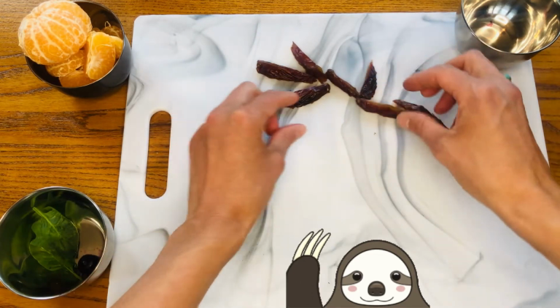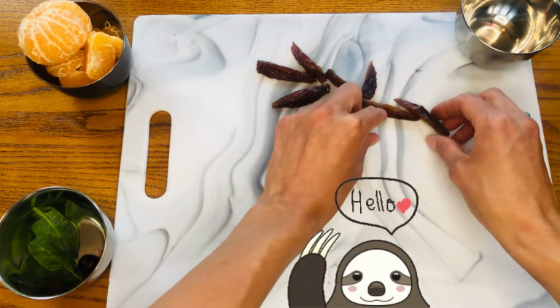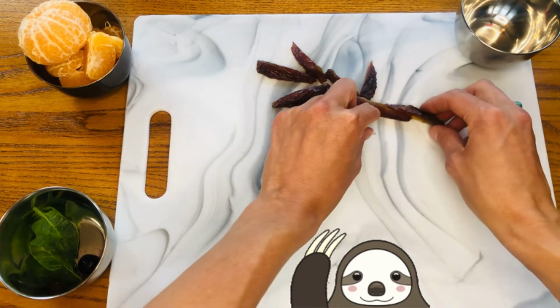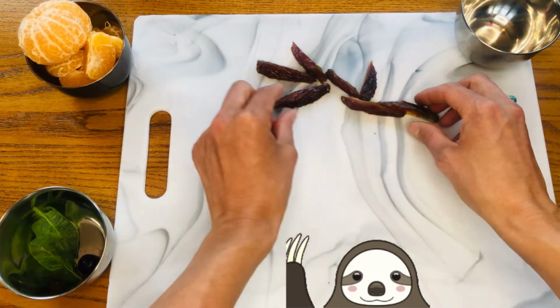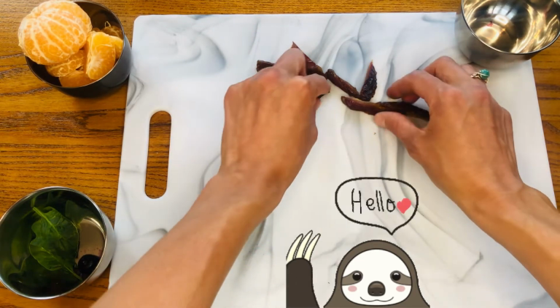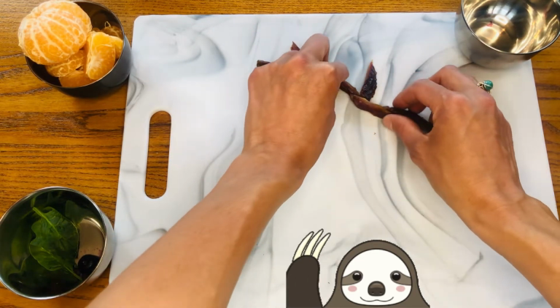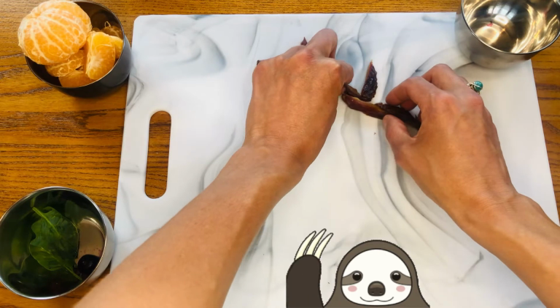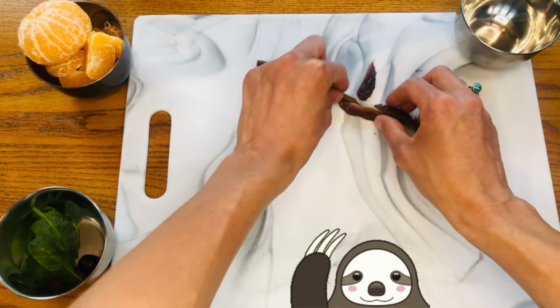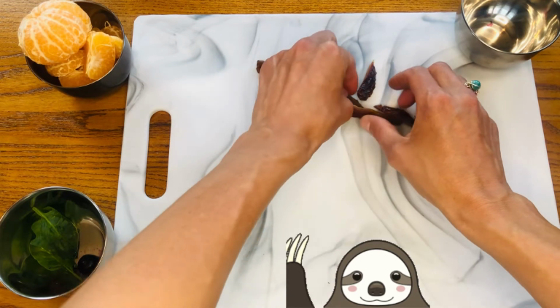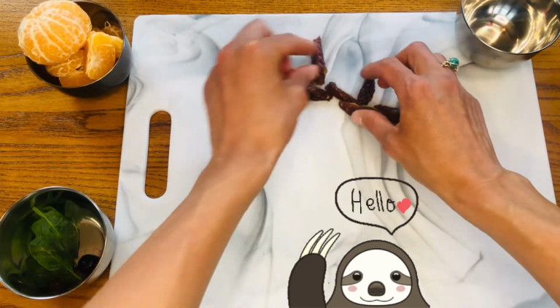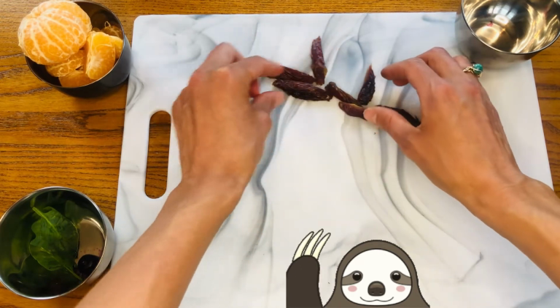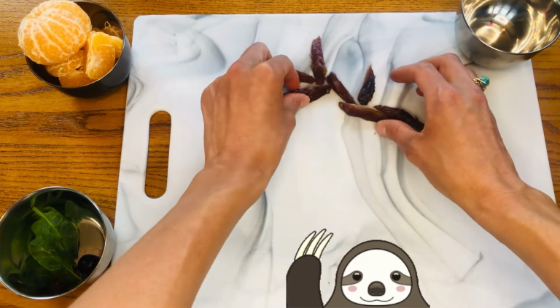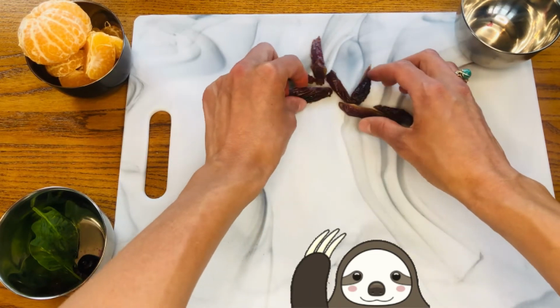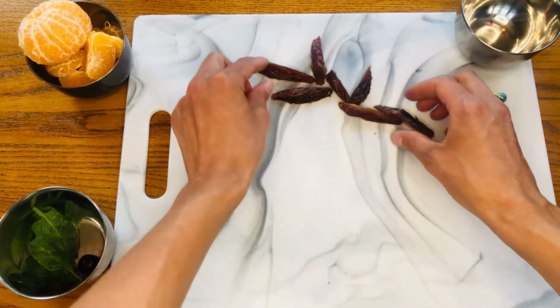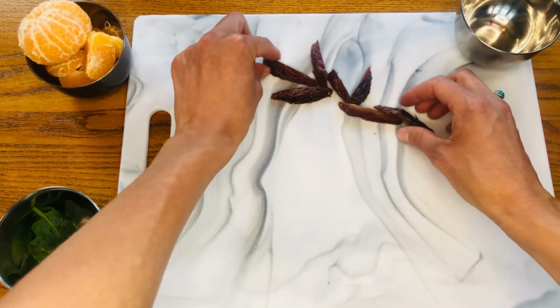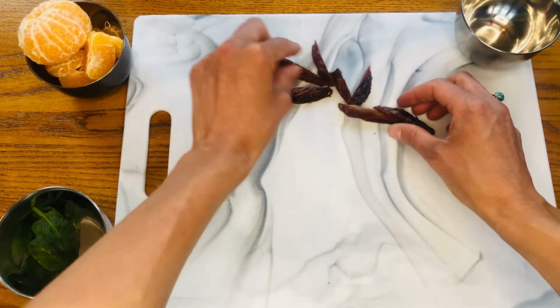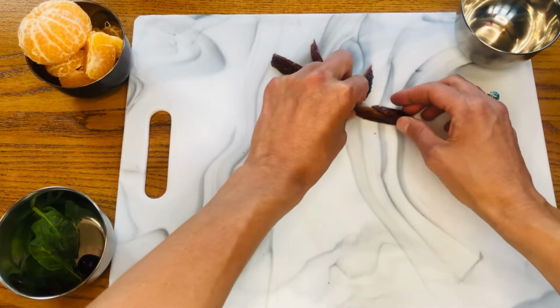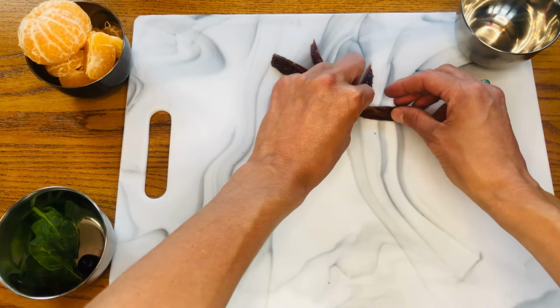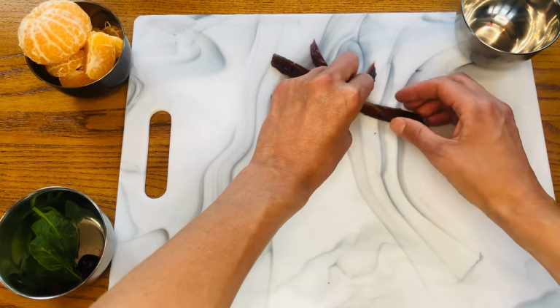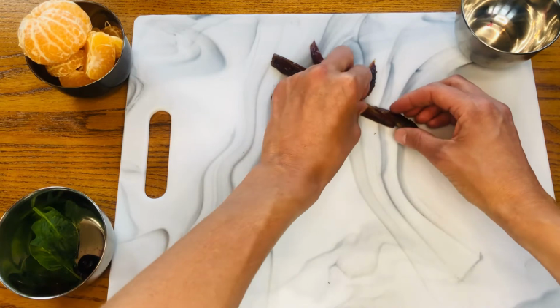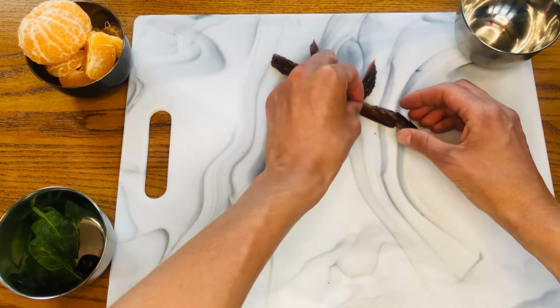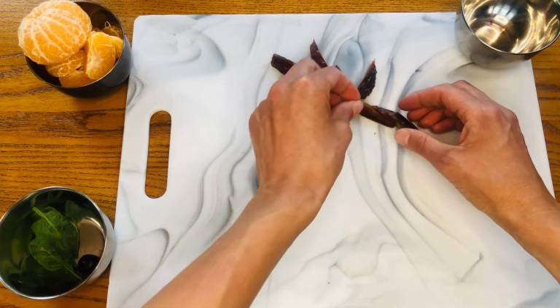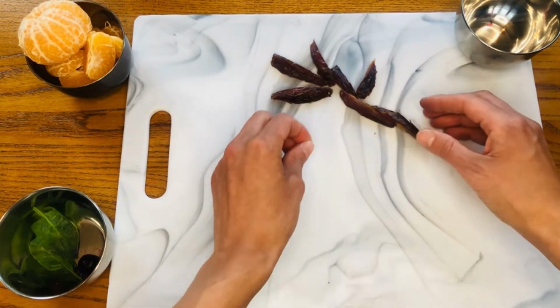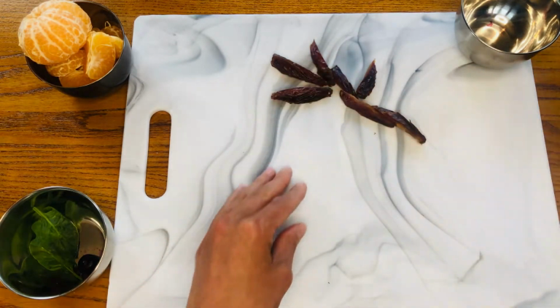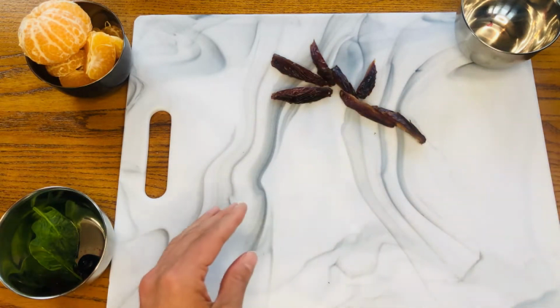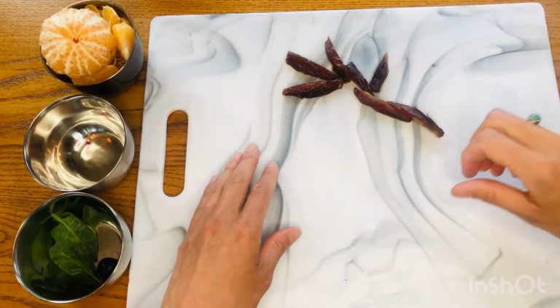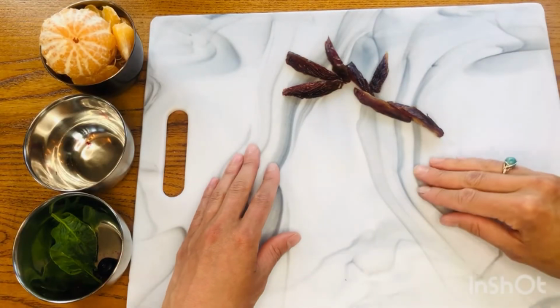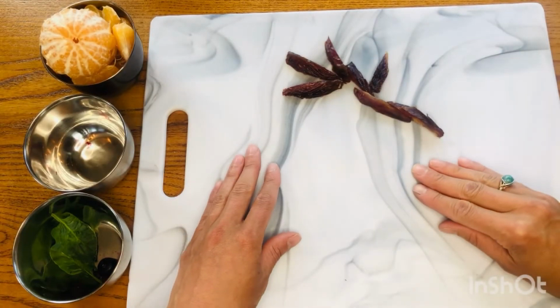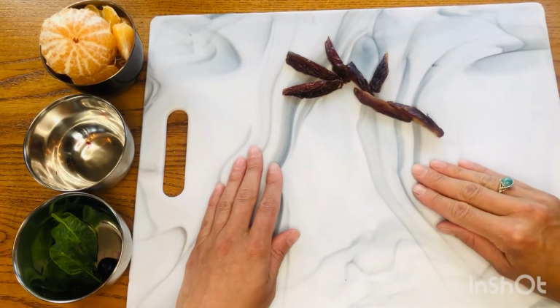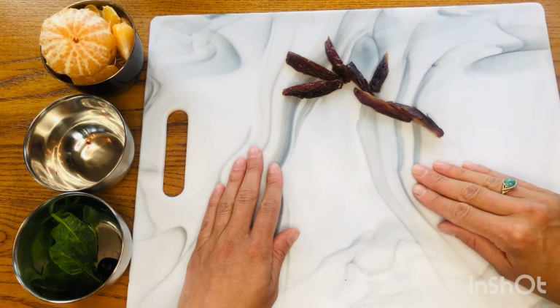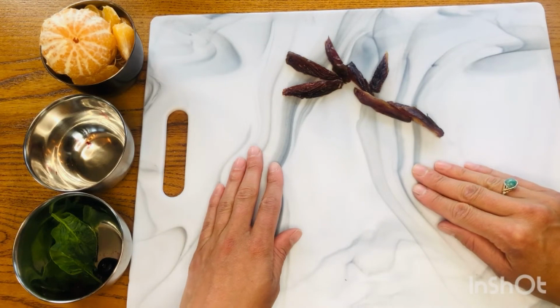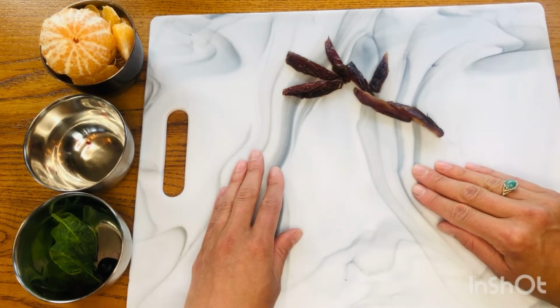You can always change up how you want your tree or your branches to look, and if yours doesn't look like mine, that's great. Make yours look however you want. Next comes the fun part — we get to make the body of our sloth.